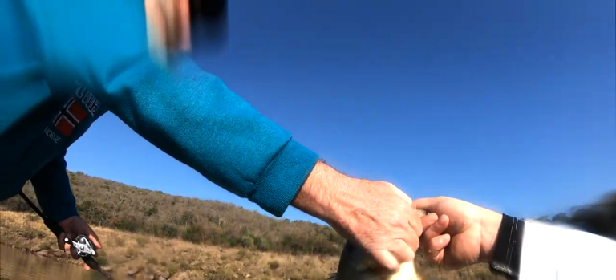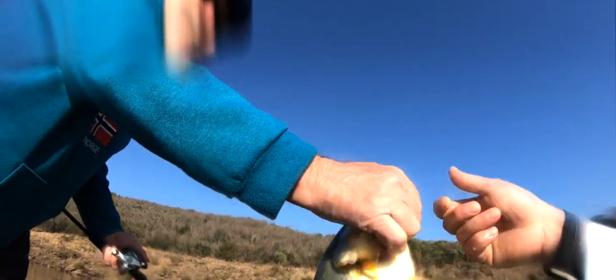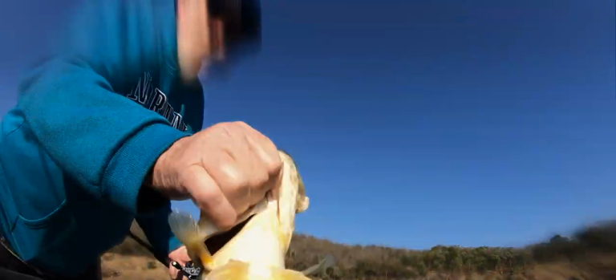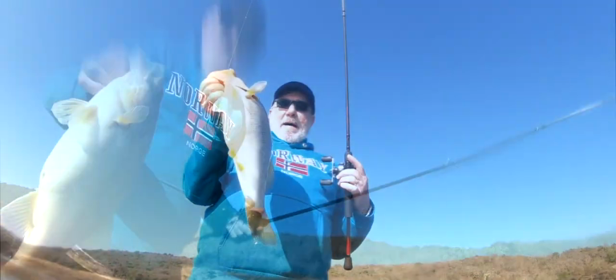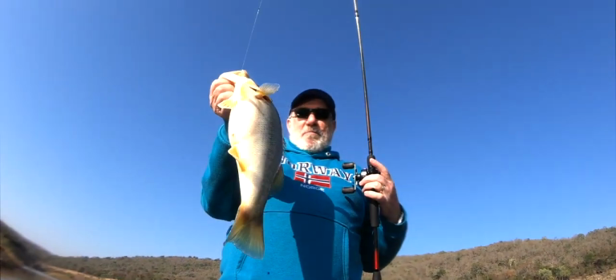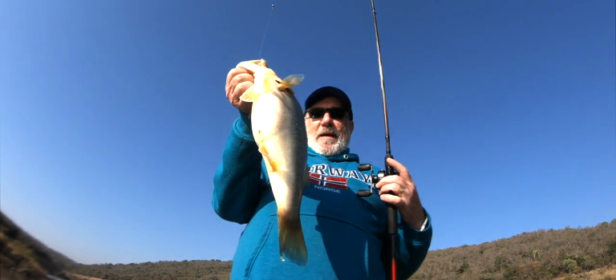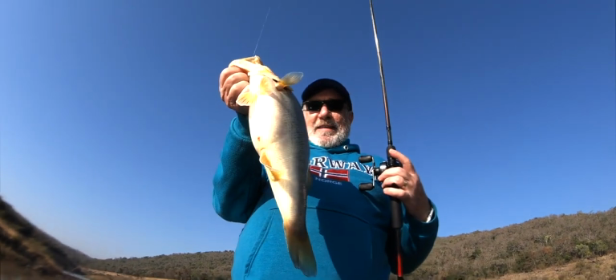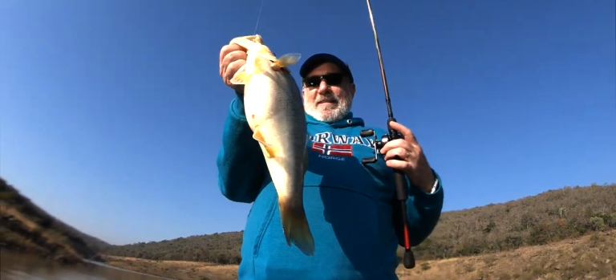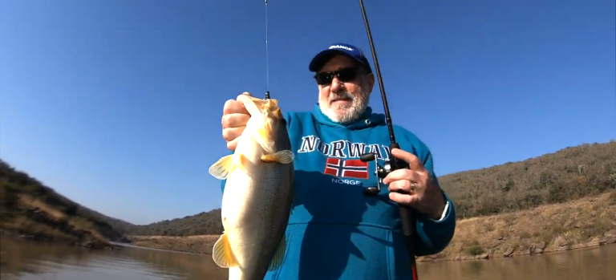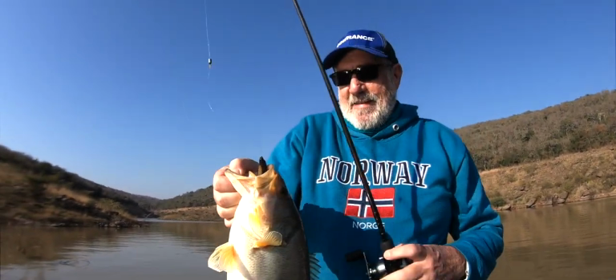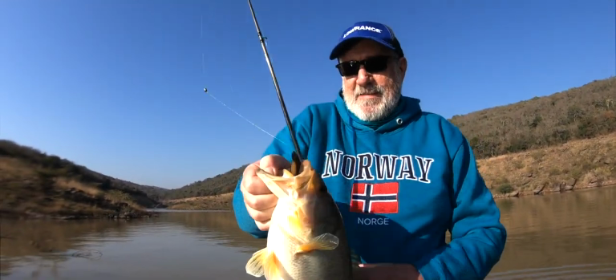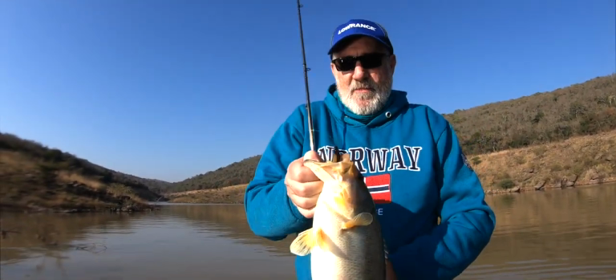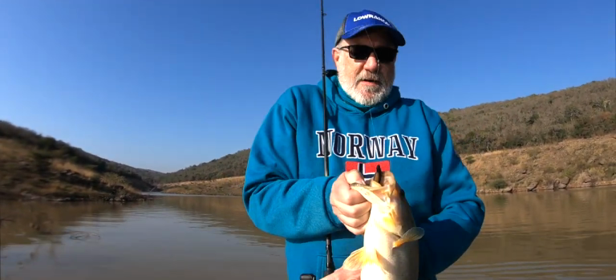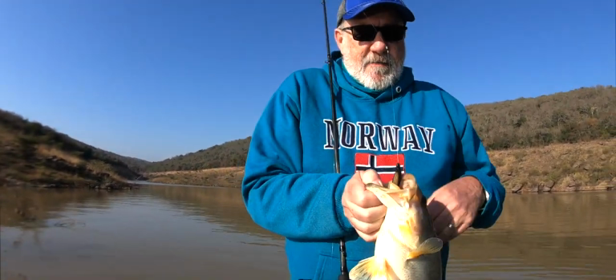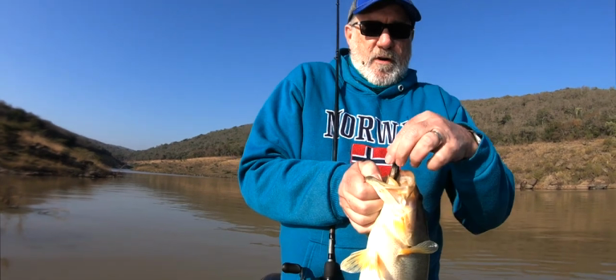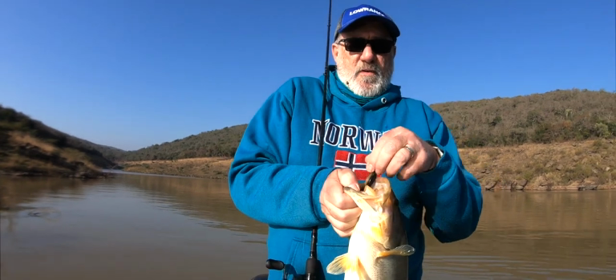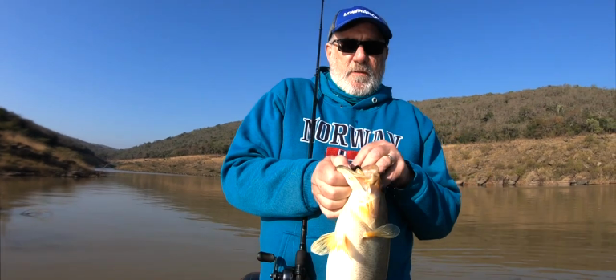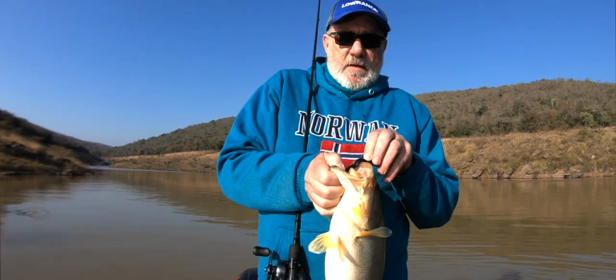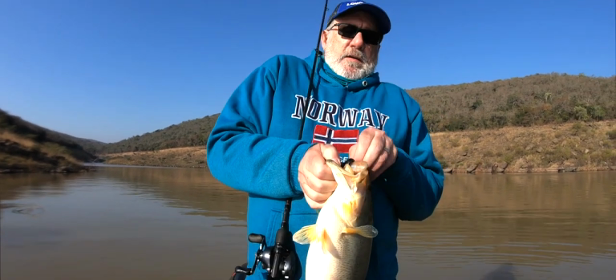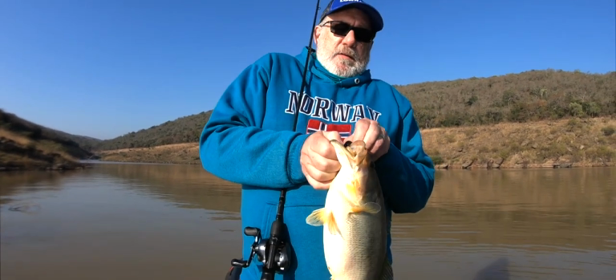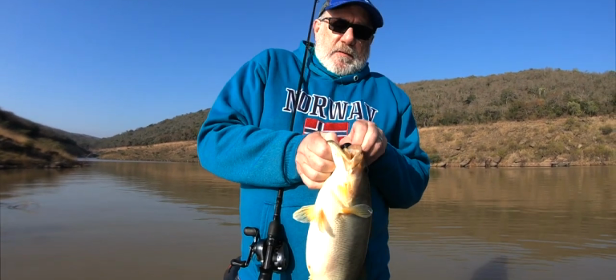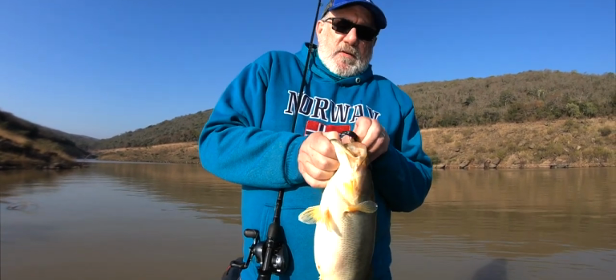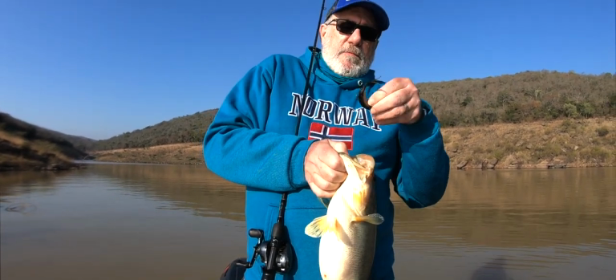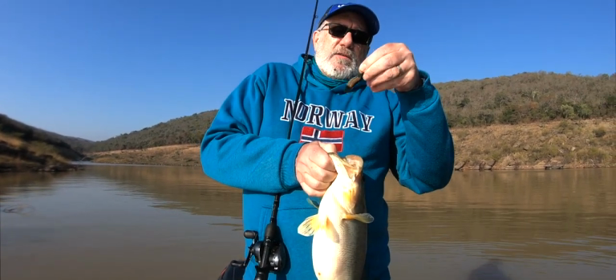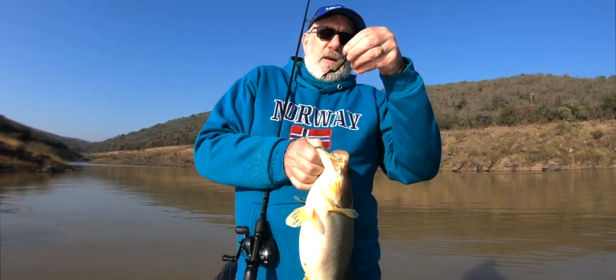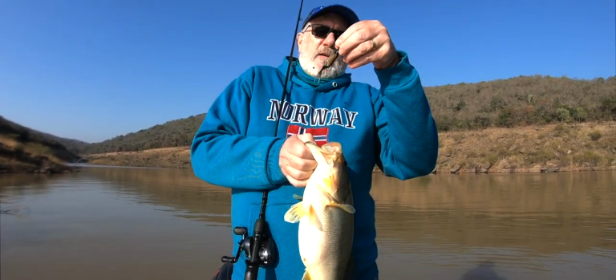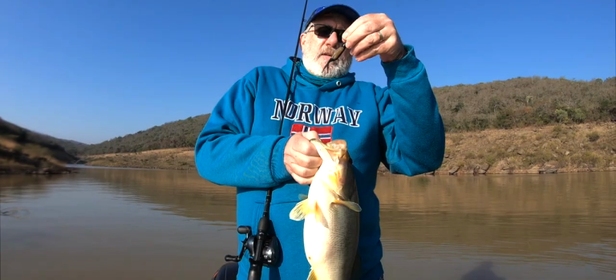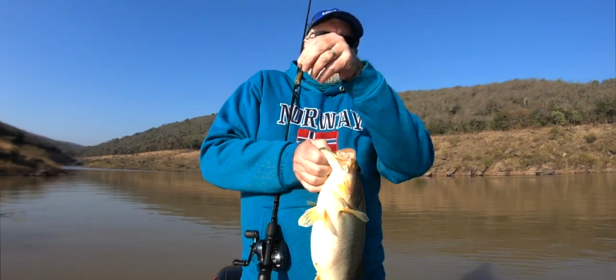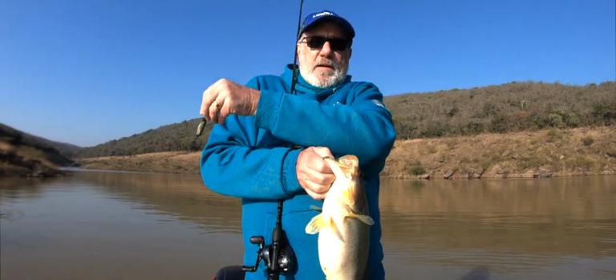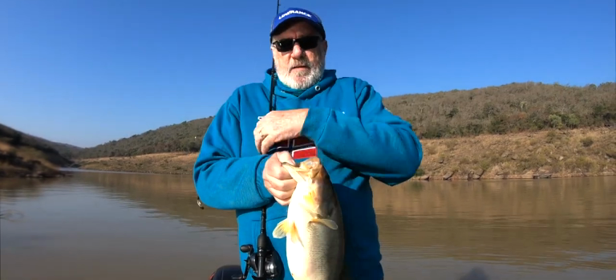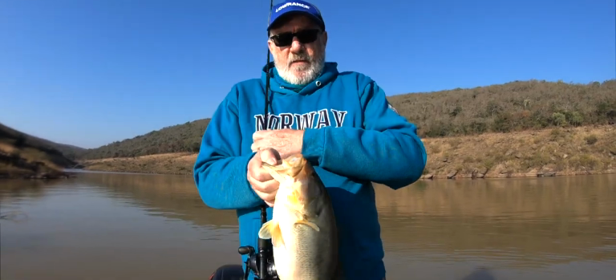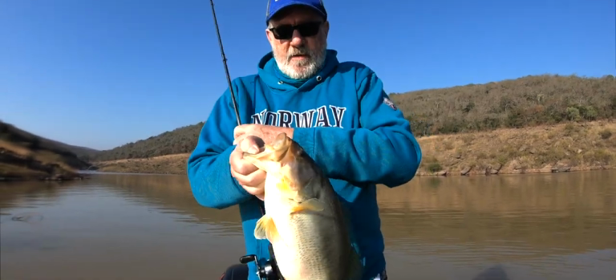Well done, Mr. Fisher! Much more better! Look at that — what a beautiful size 2/0 Gamagatsu custom-made fluke.